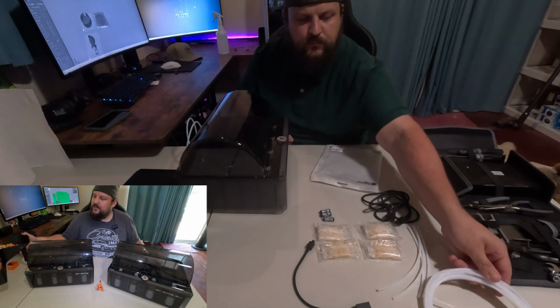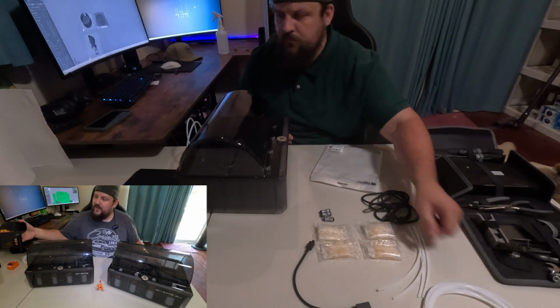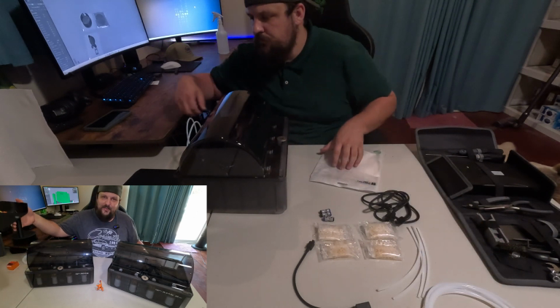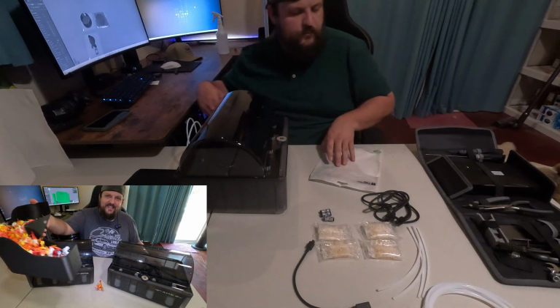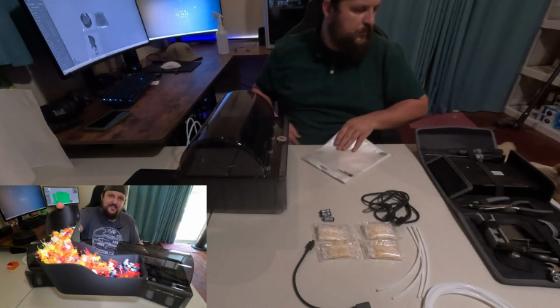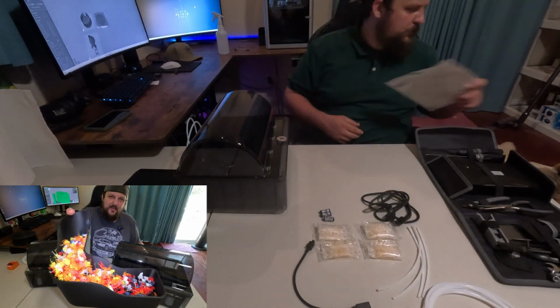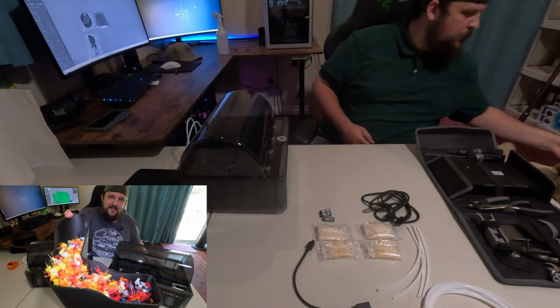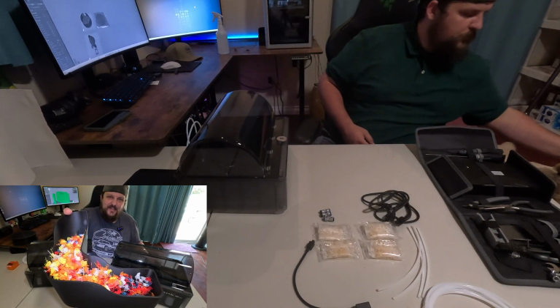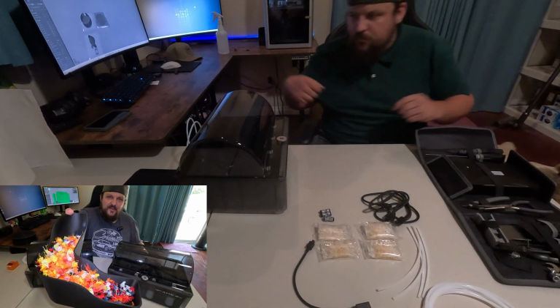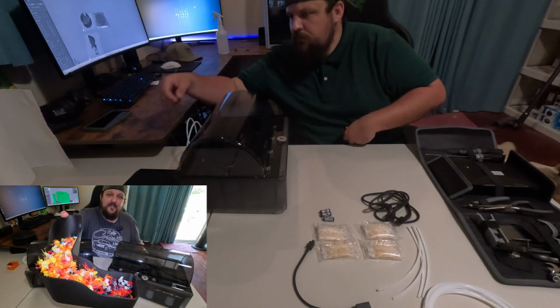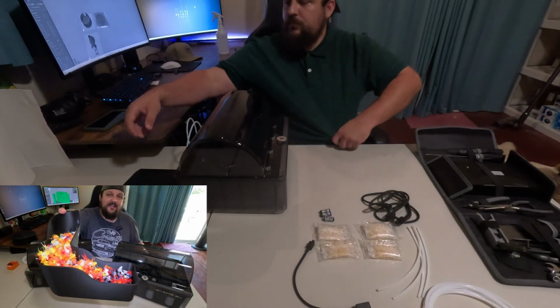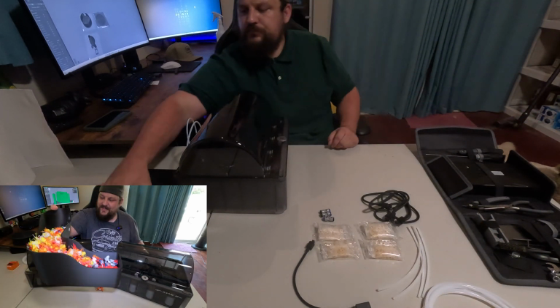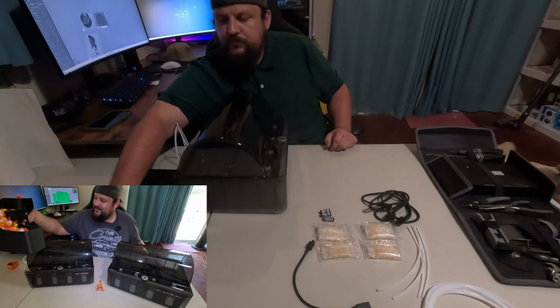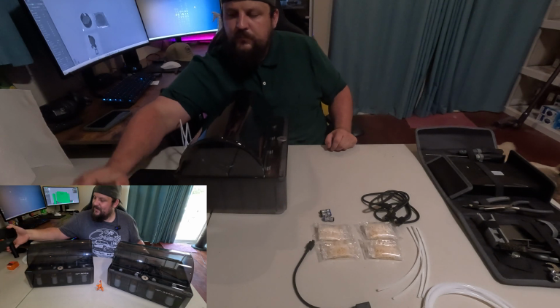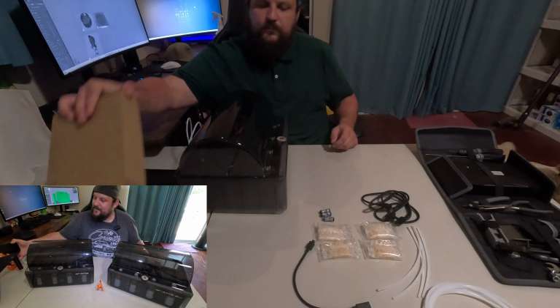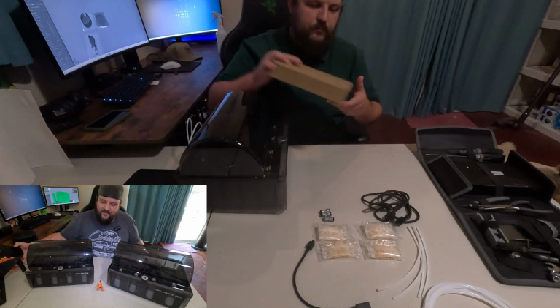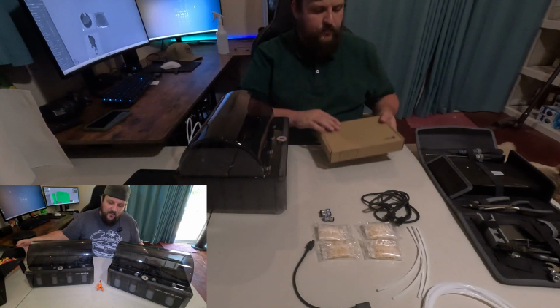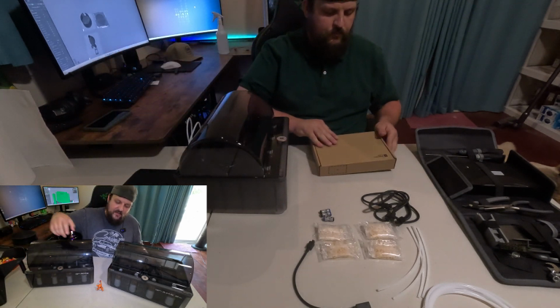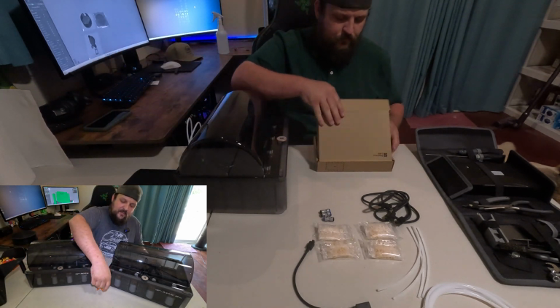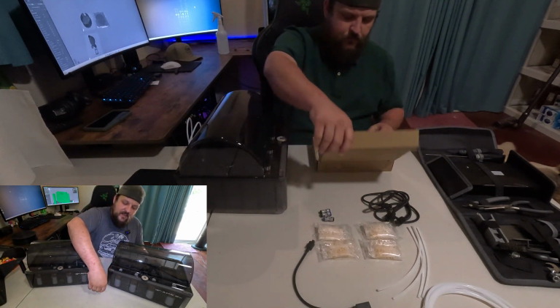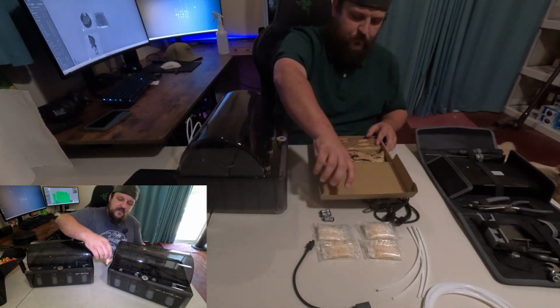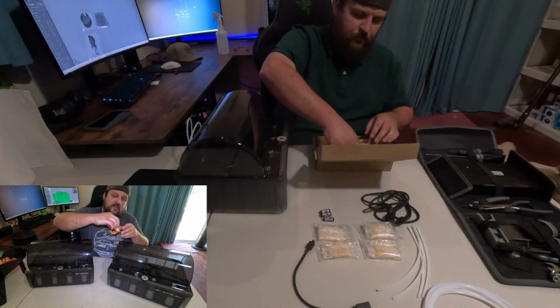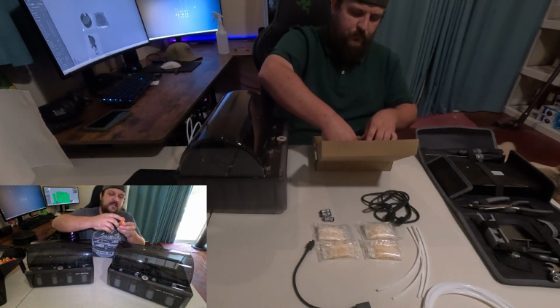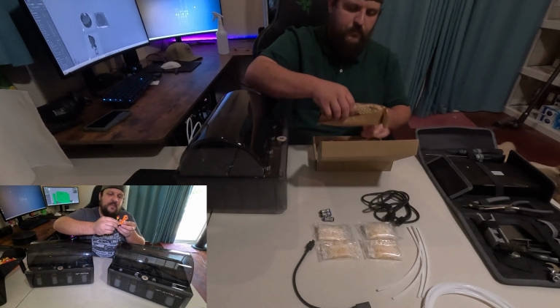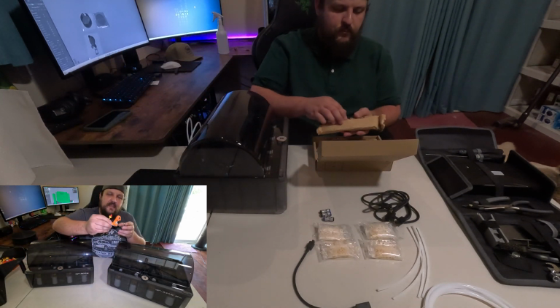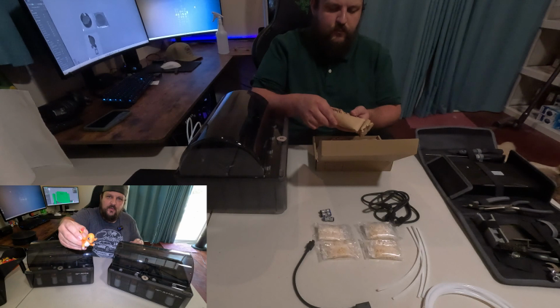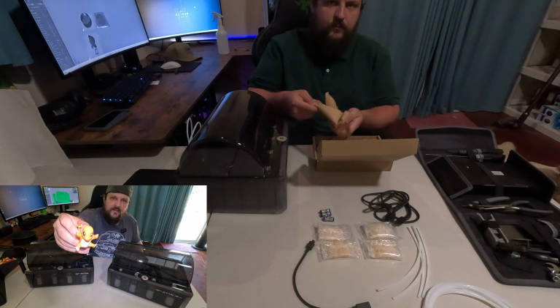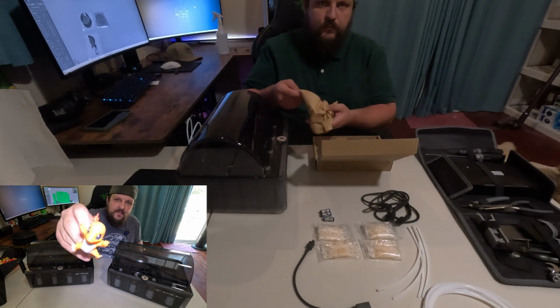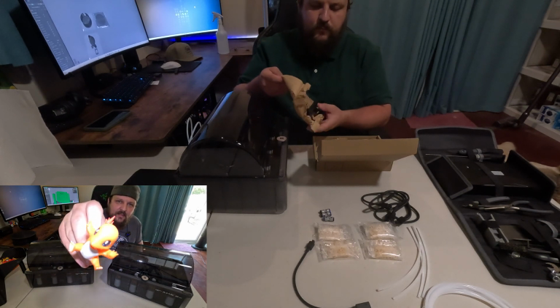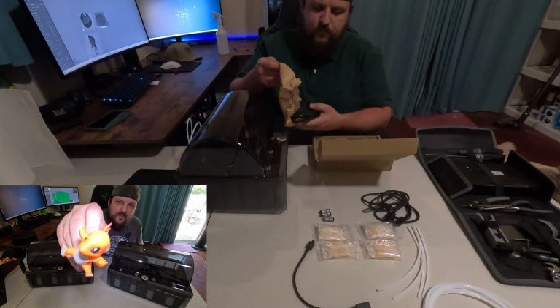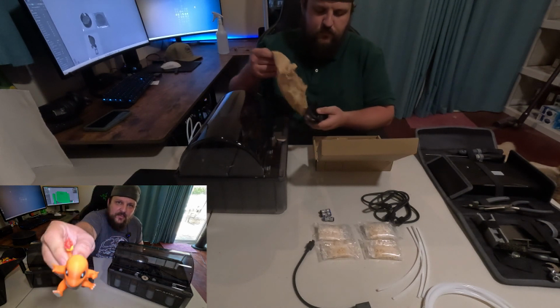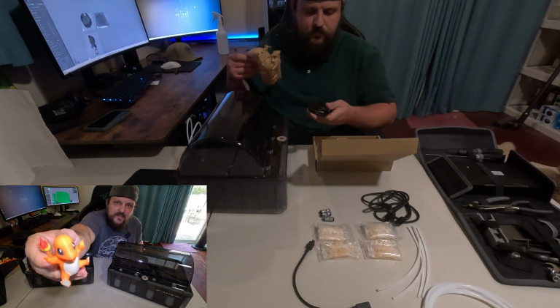For eight-color printing, just be prepared — the machine is going to purge a lot. But it worked out. I printed out this little Charmander in eight total colors and it came out really nice.